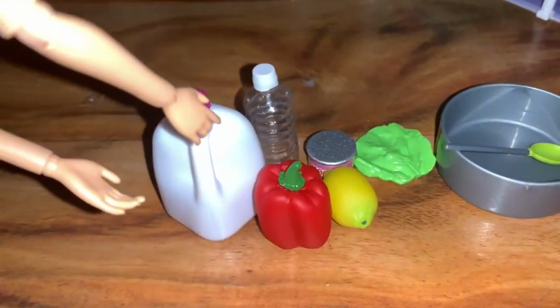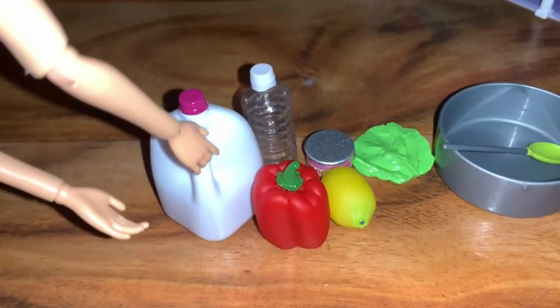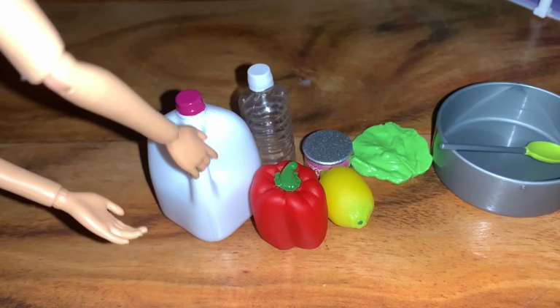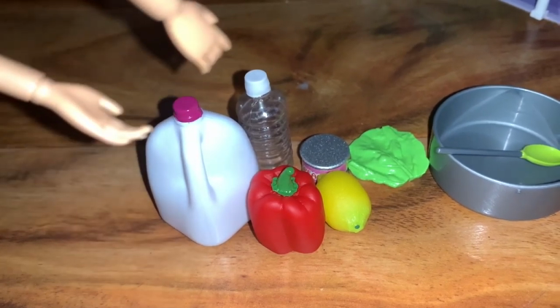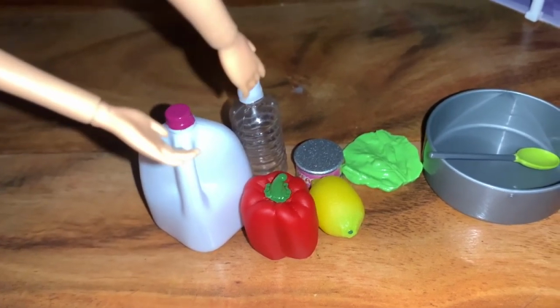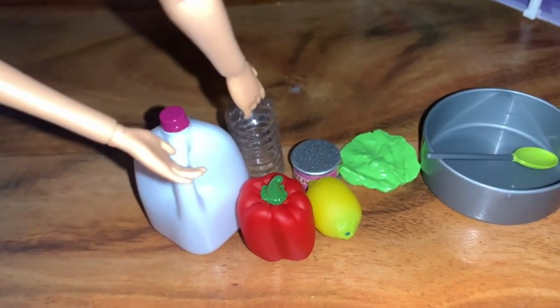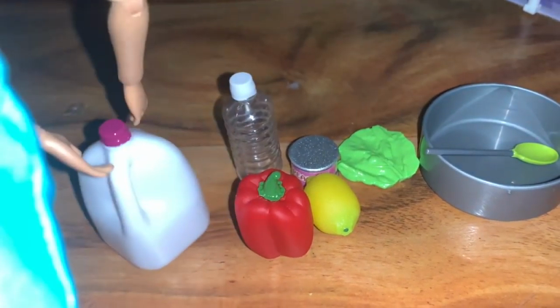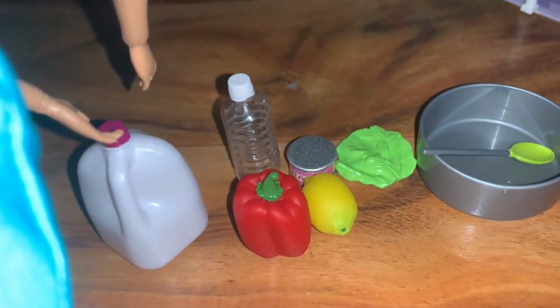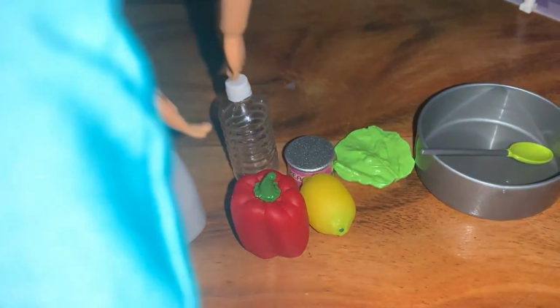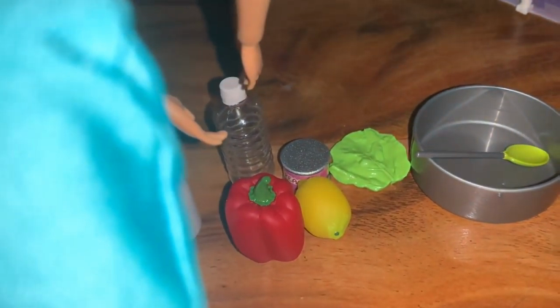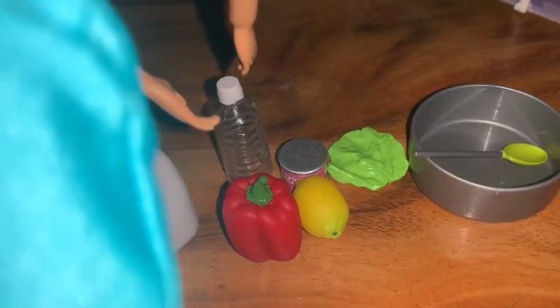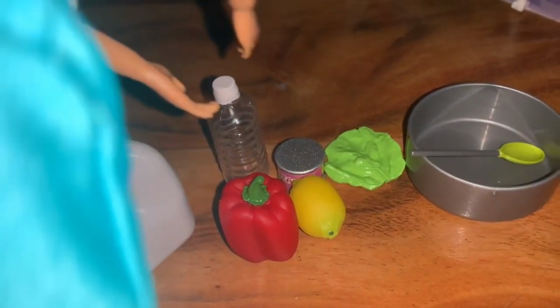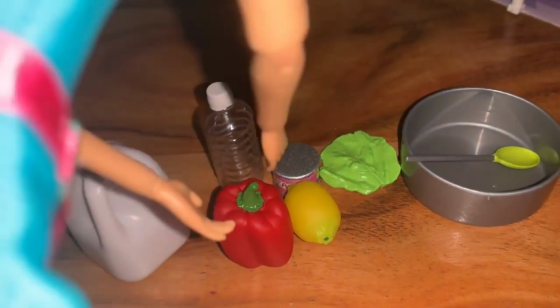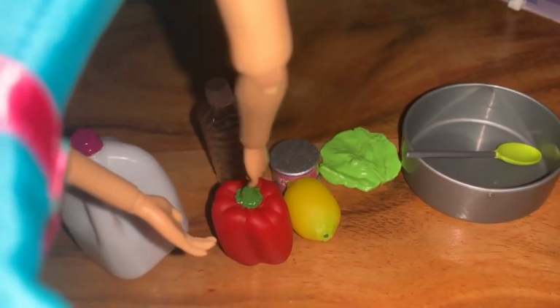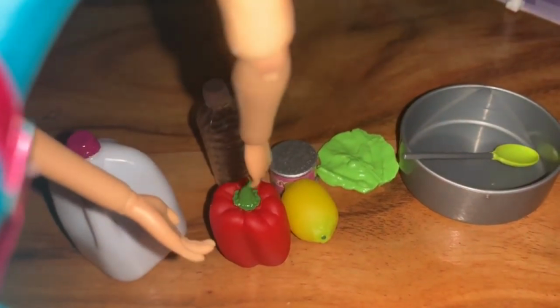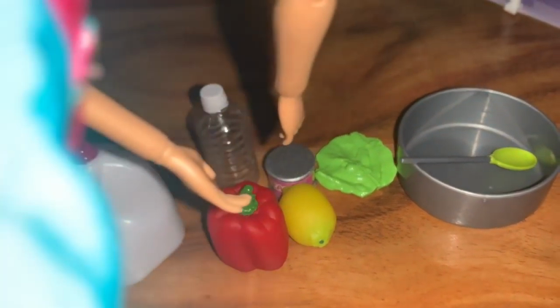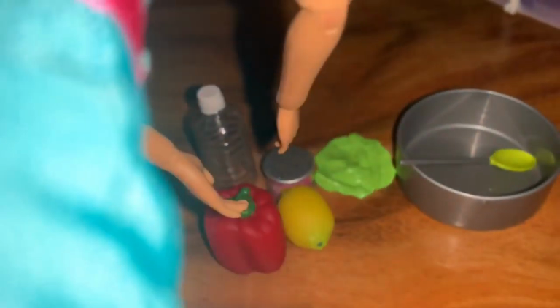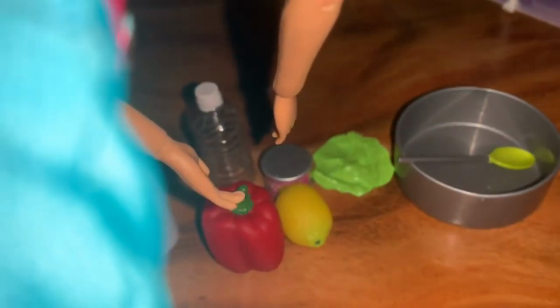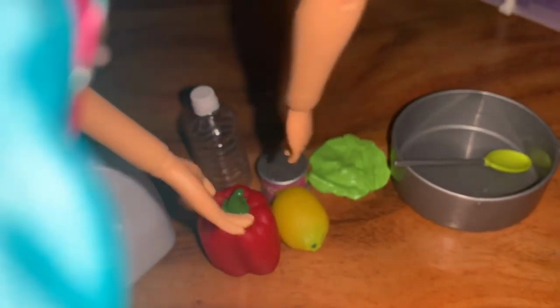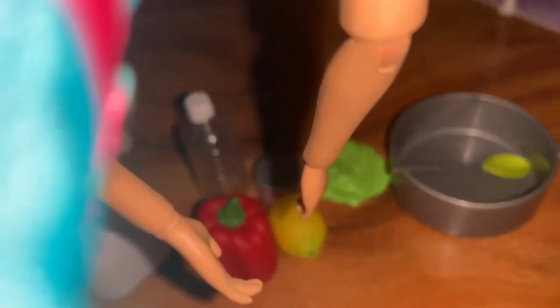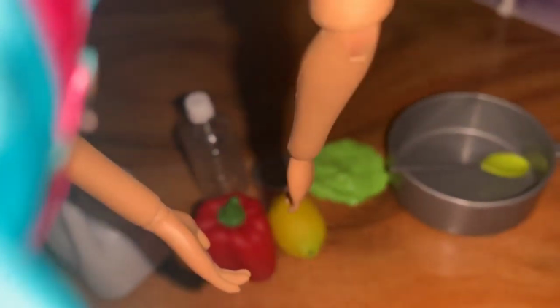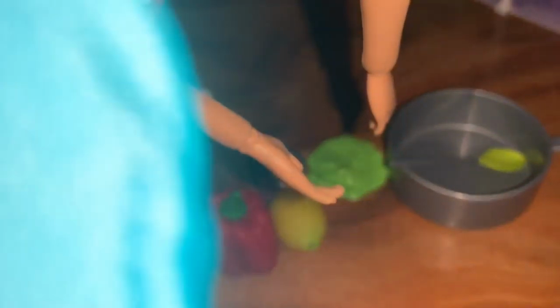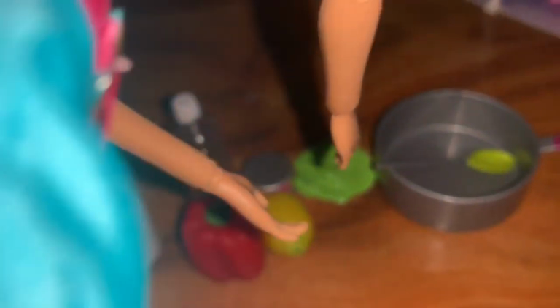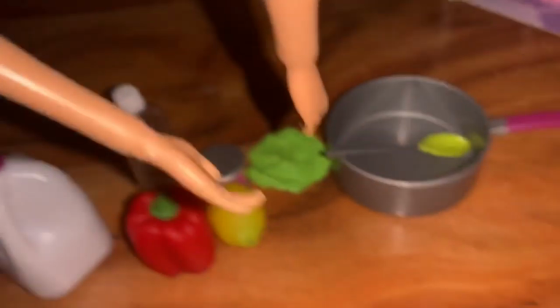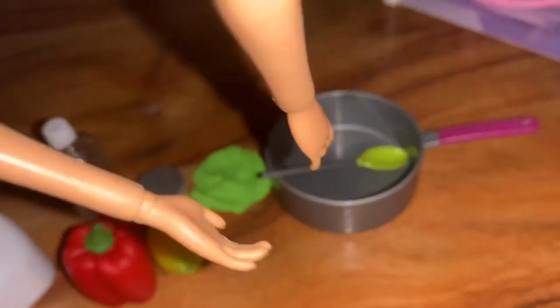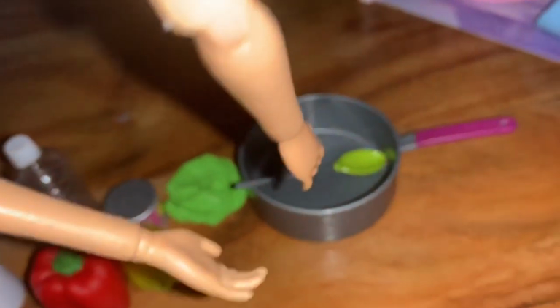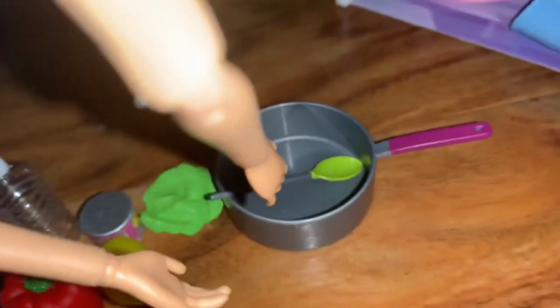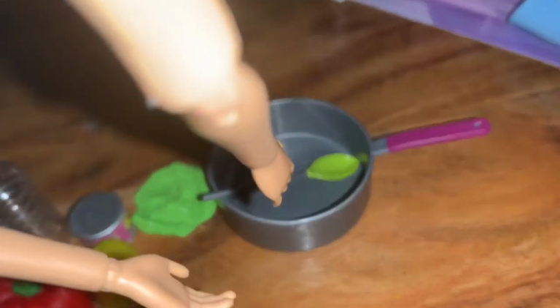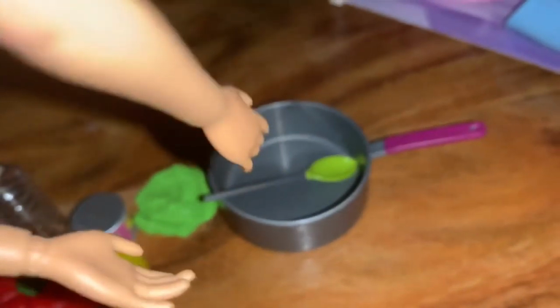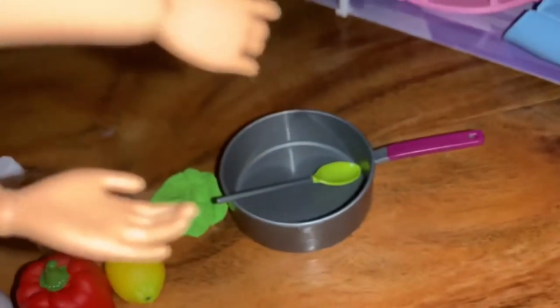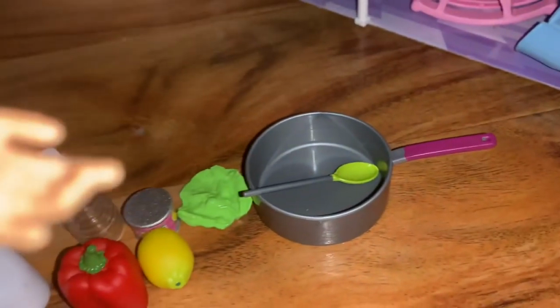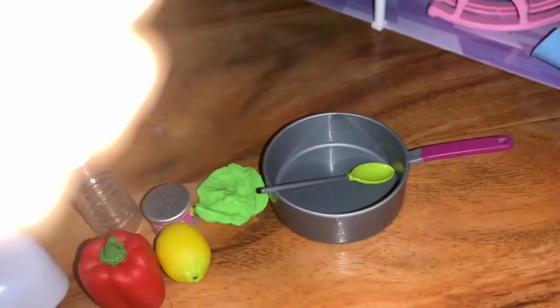What we'll be using is one jar of milk, one water bottle, one bell pepper, one lemon, one can of peaches, one sheet of lettuce, a pot, and a mixing spoon.